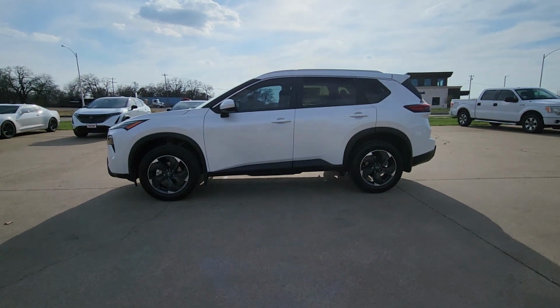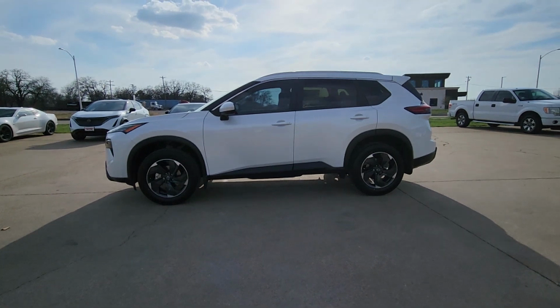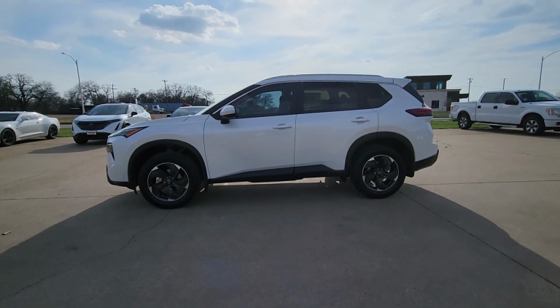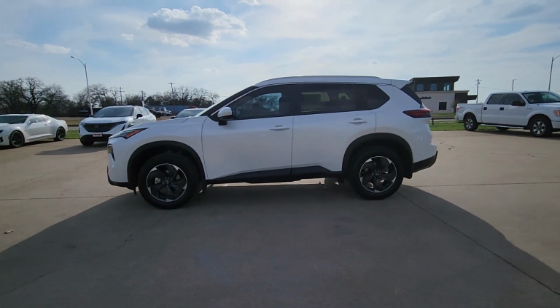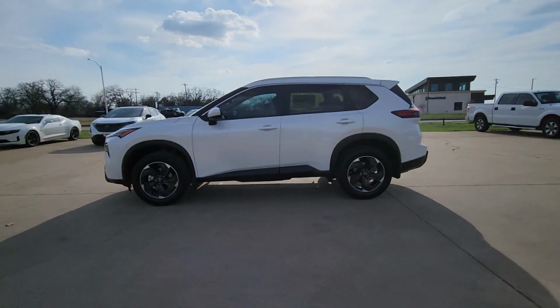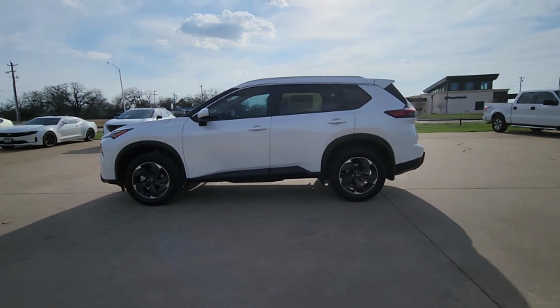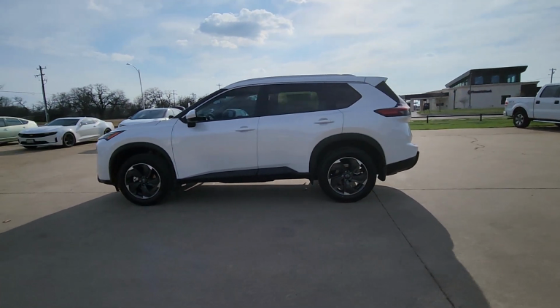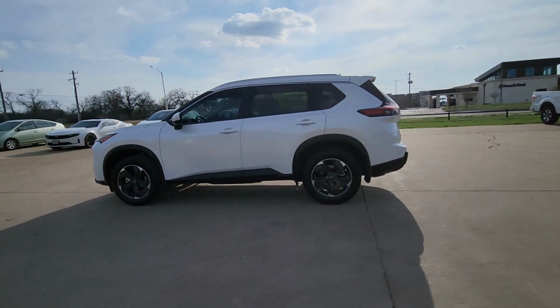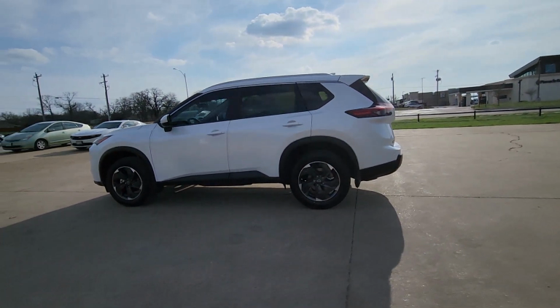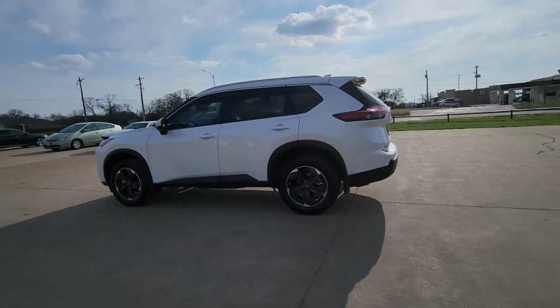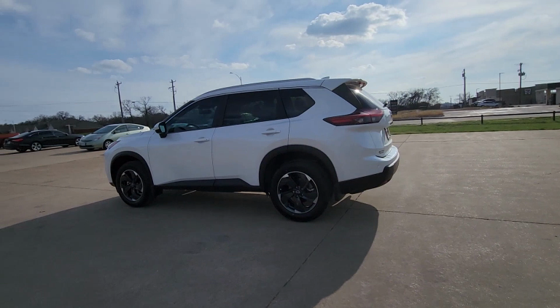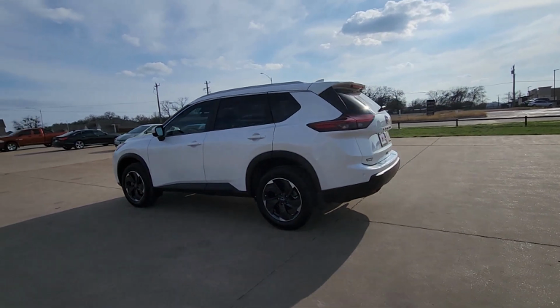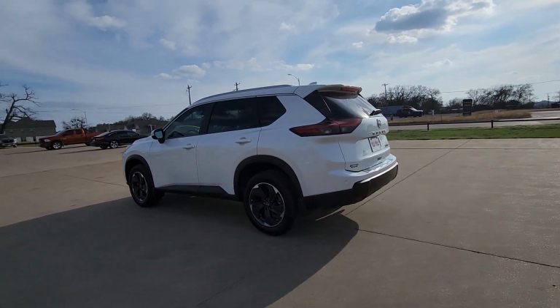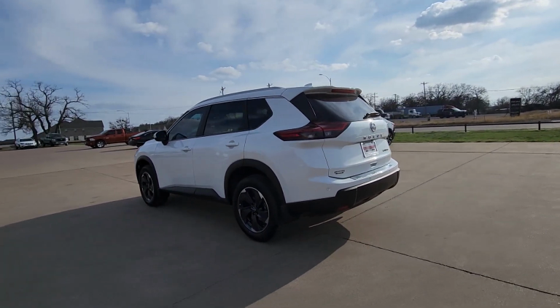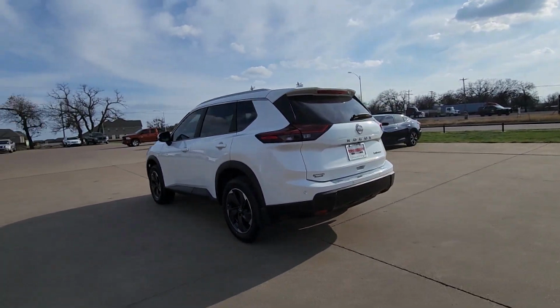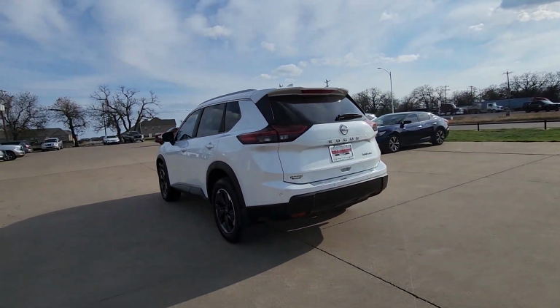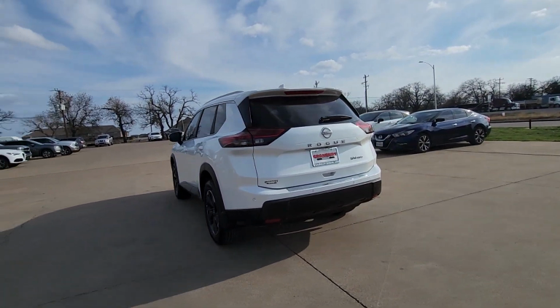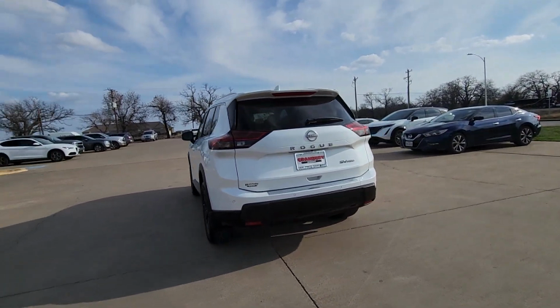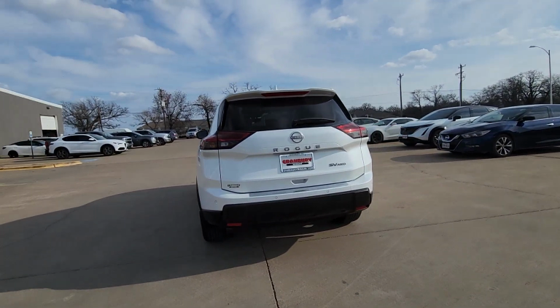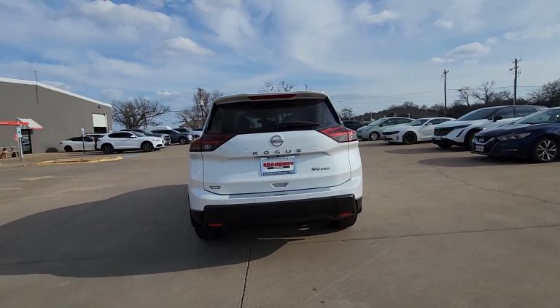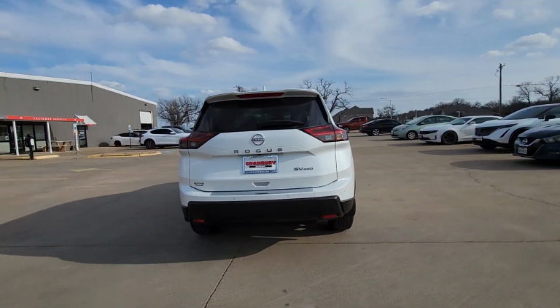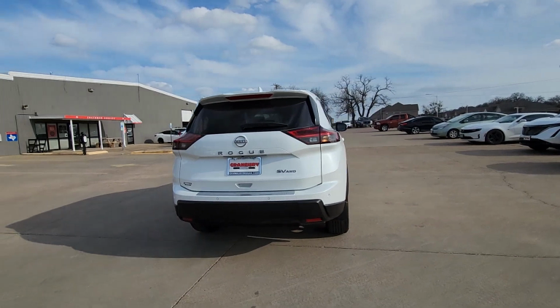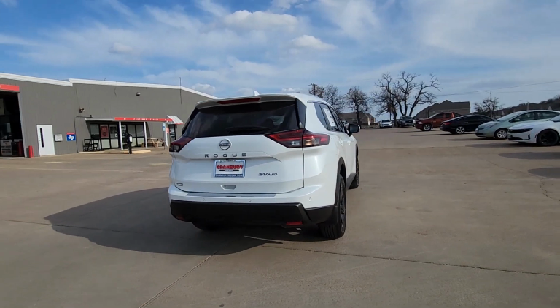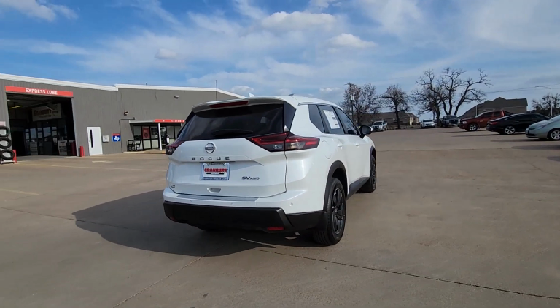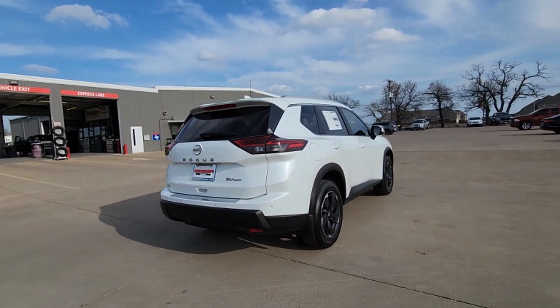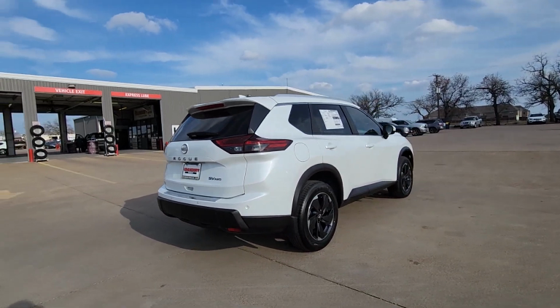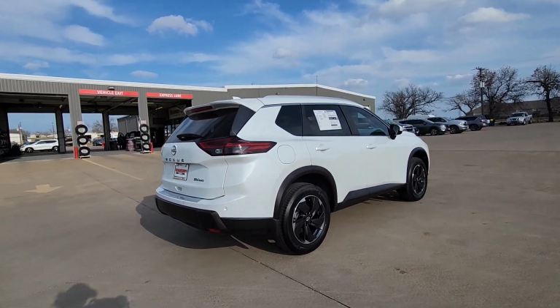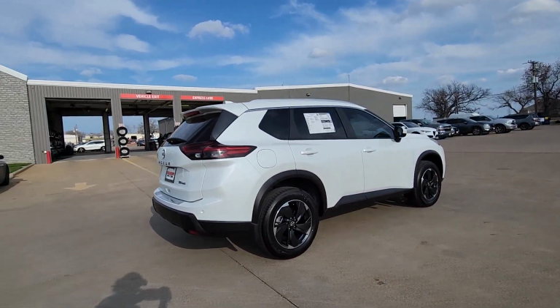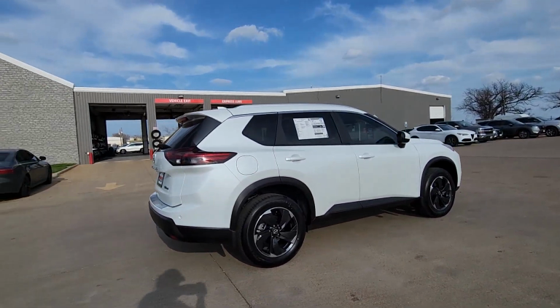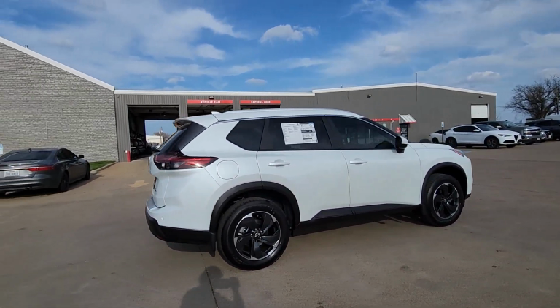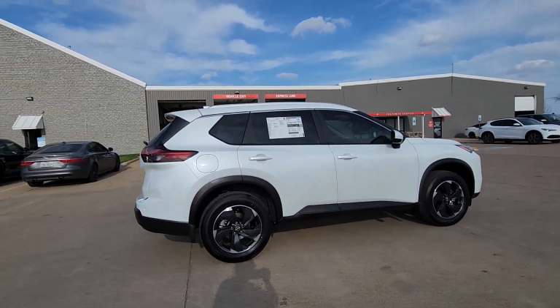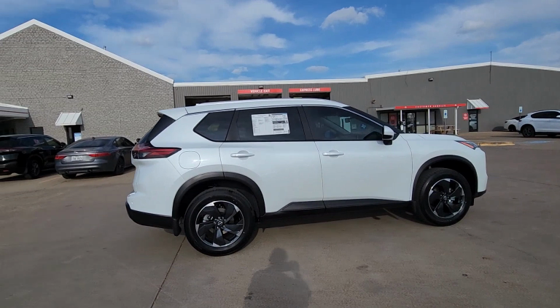Here is a wonderful 2024 Nissan Rogue. This feature-rich Rogue adds confidence and convenience to everyday life. Standard driver assist safety tech, large cargo capacity, and spacious seating have your back wherever the road may lead.